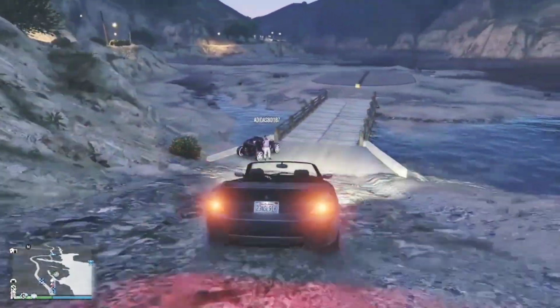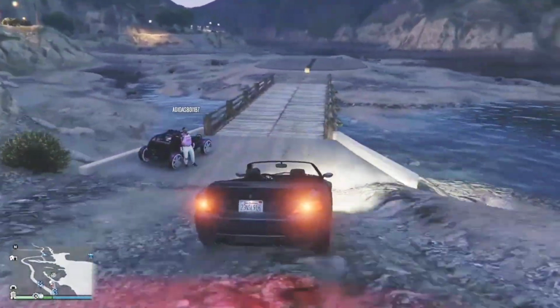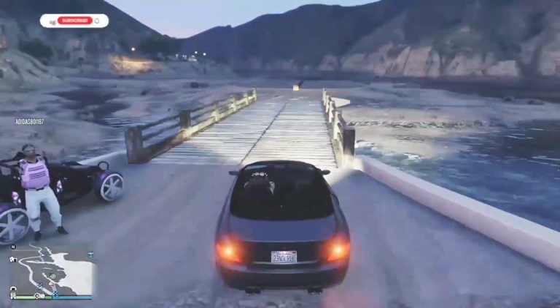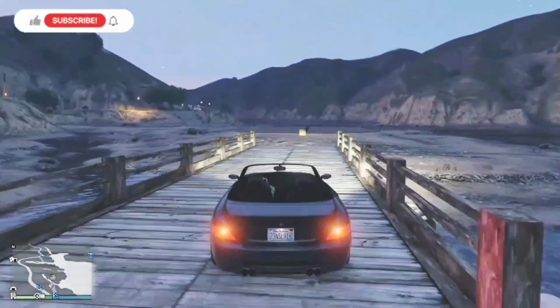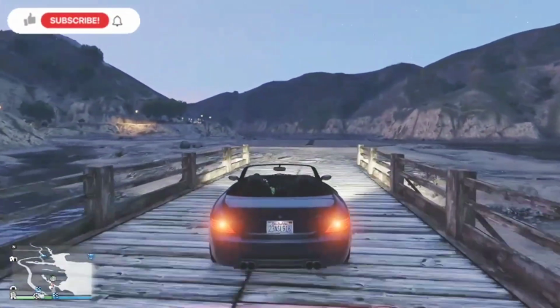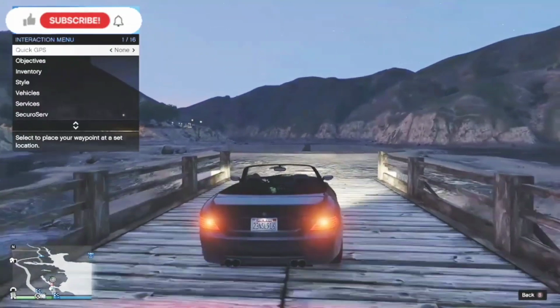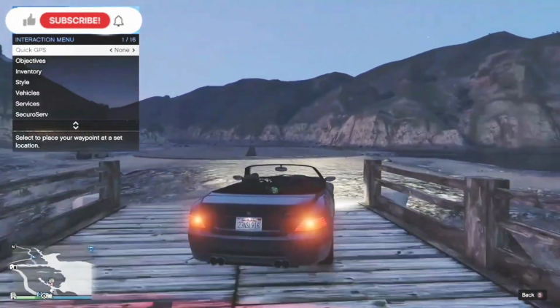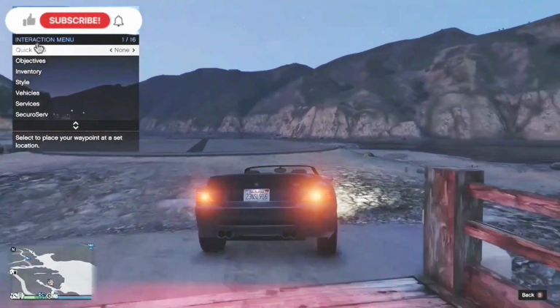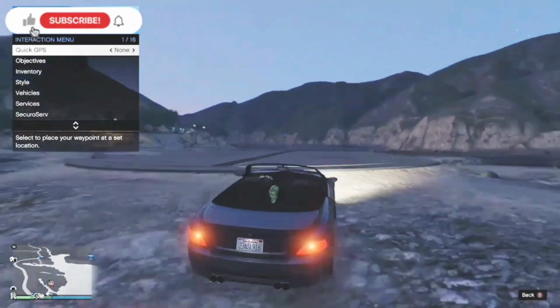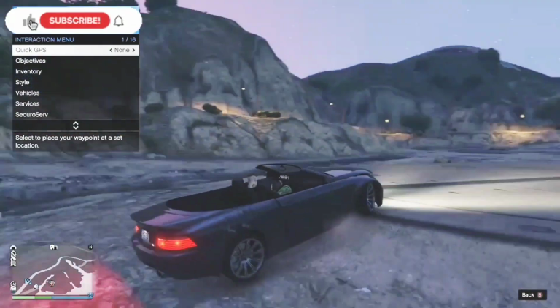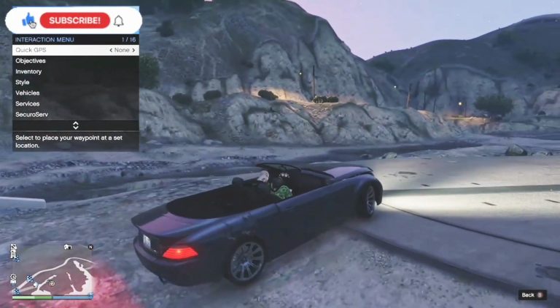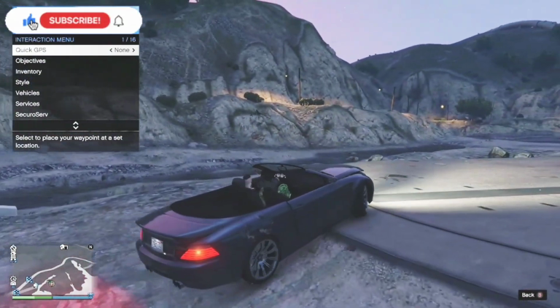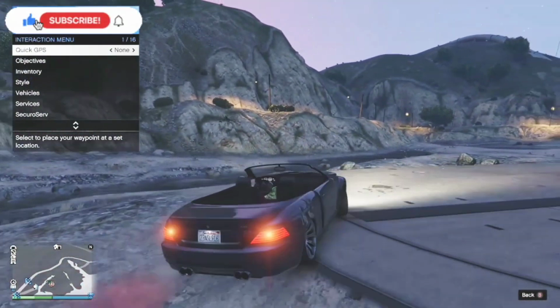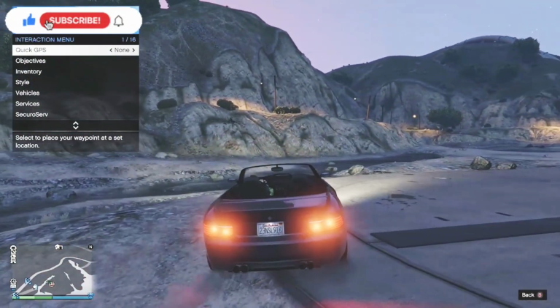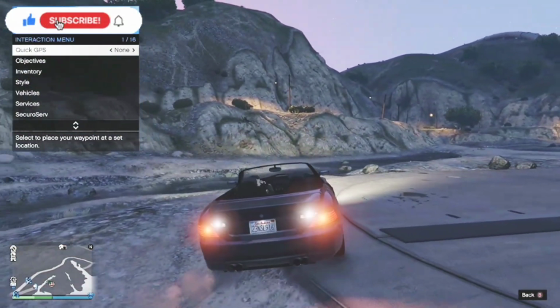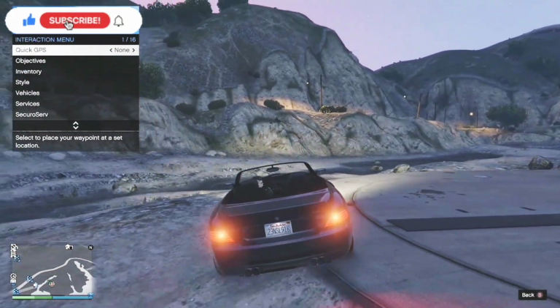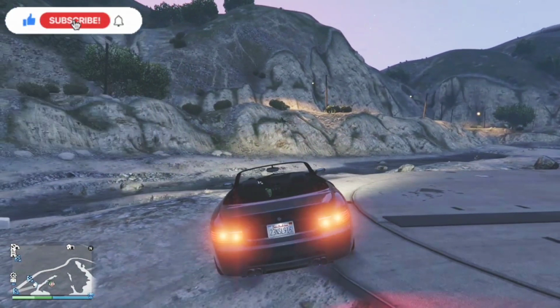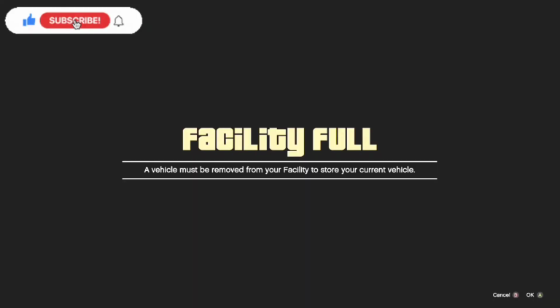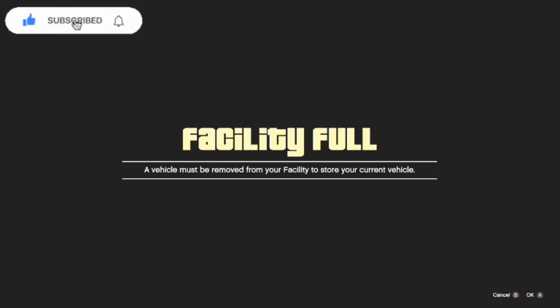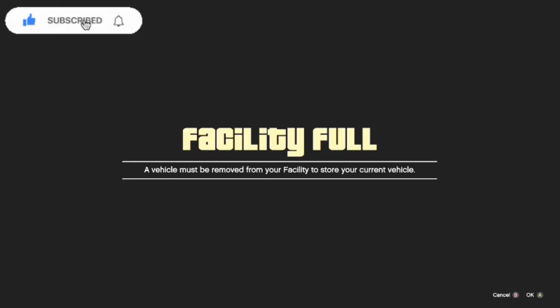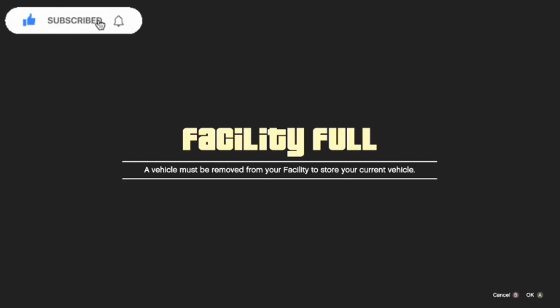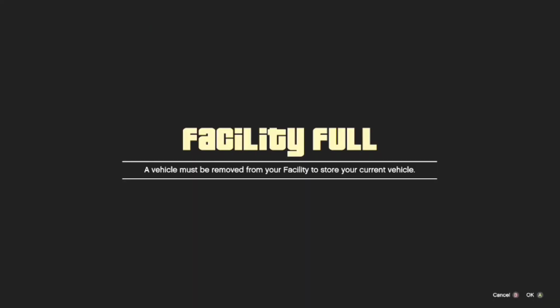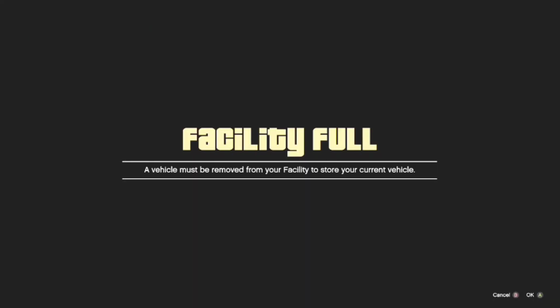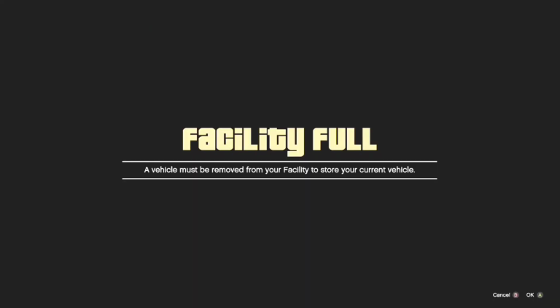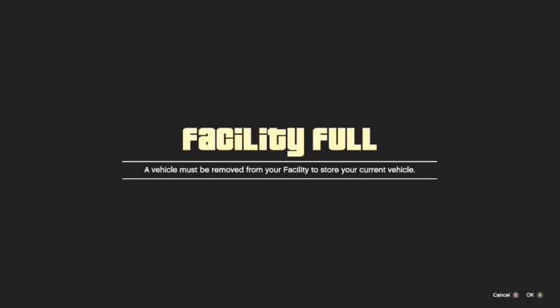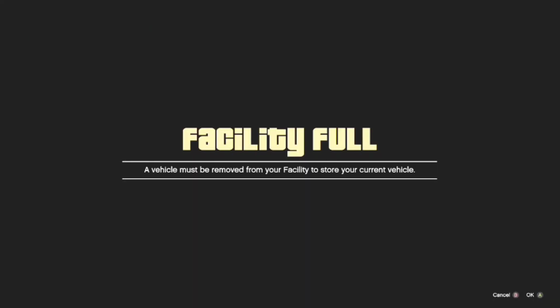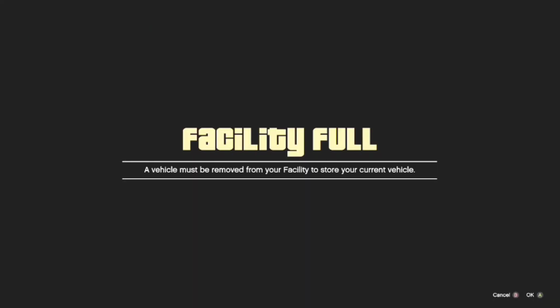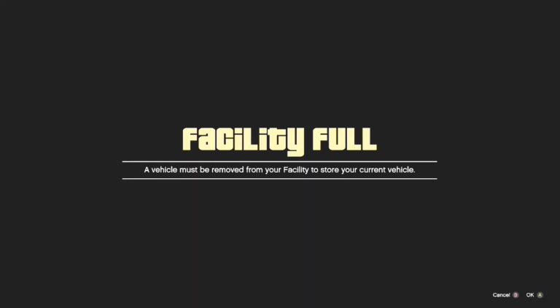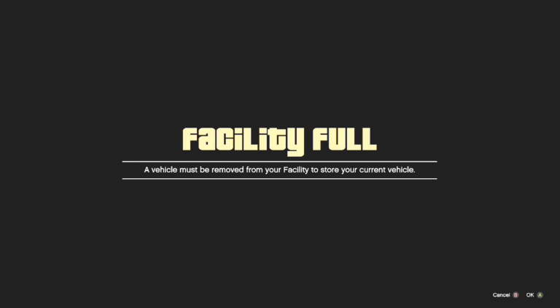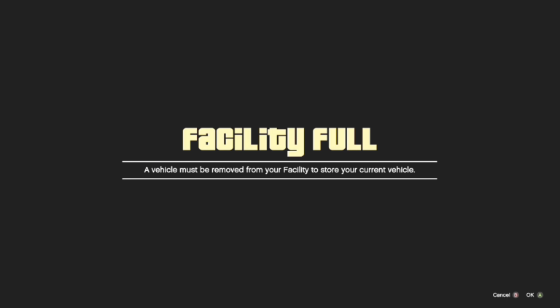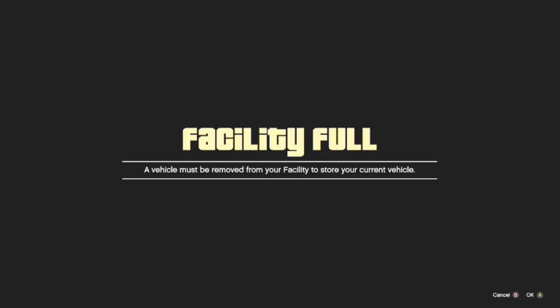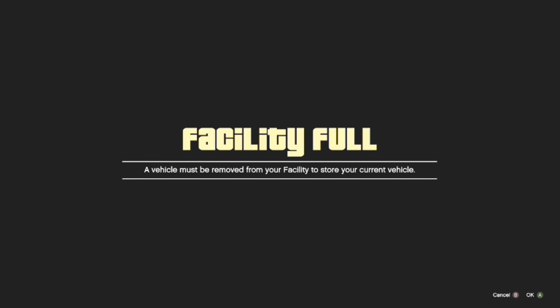Make sure you've got a civilian vehicle and your facility is full guys. Bring up your interaction menu so you can park perfectly square on with the facility and go over the yellow dot. Let go of the interaction menu and you should get the facility full sign just like this guys.